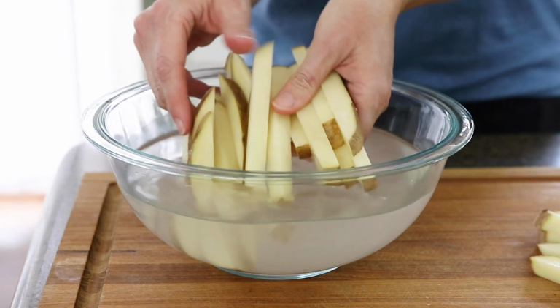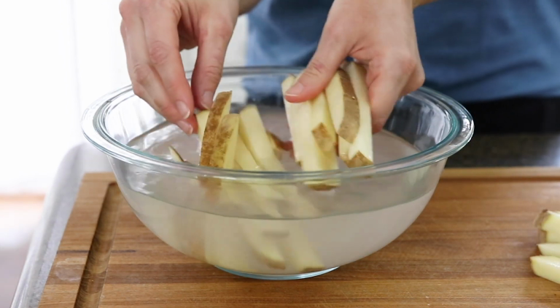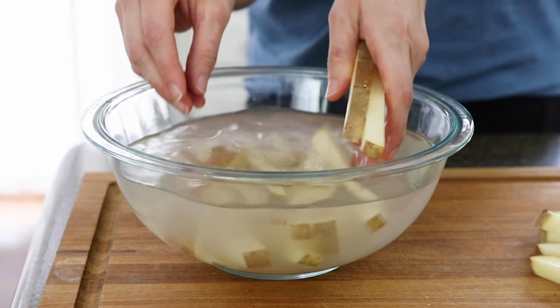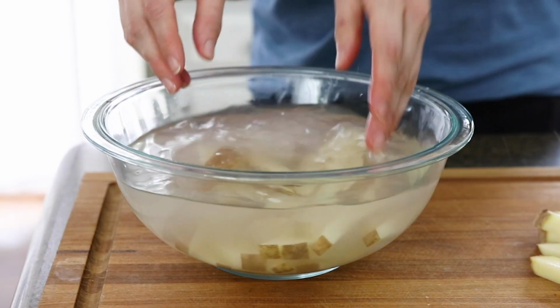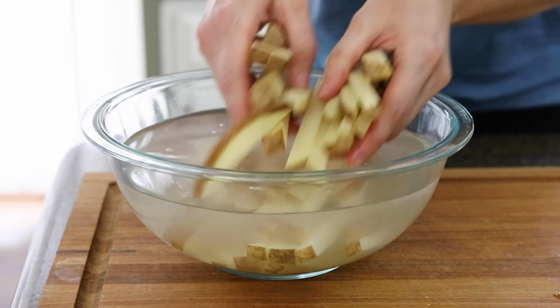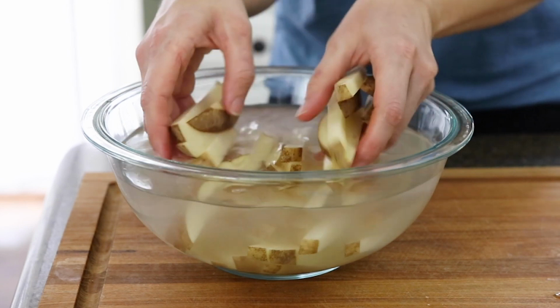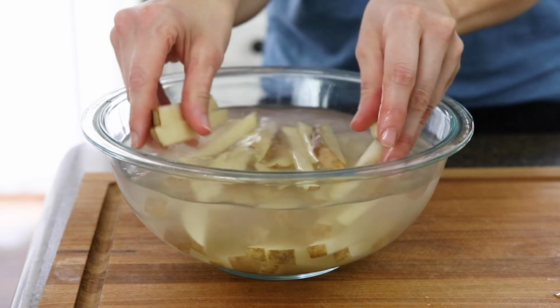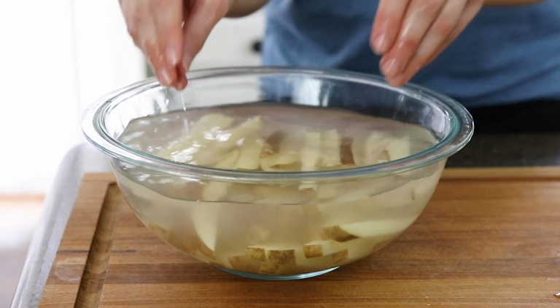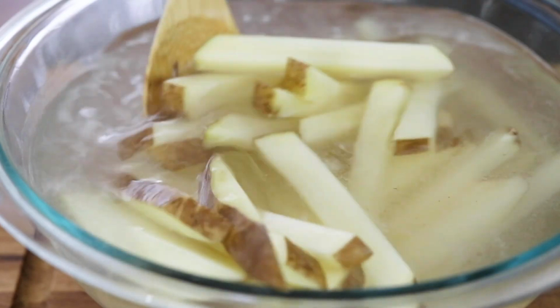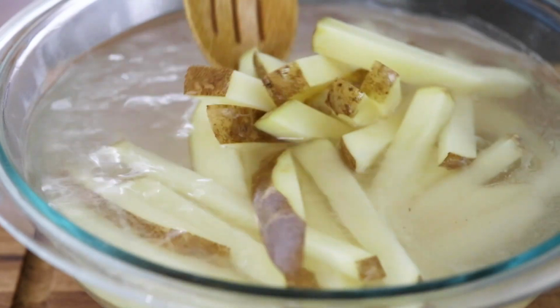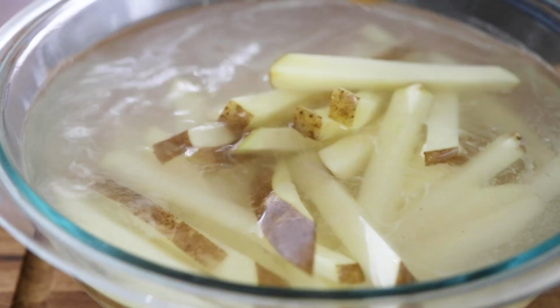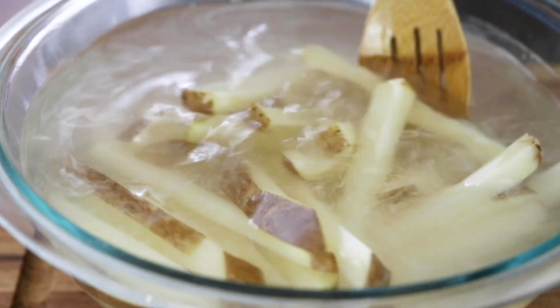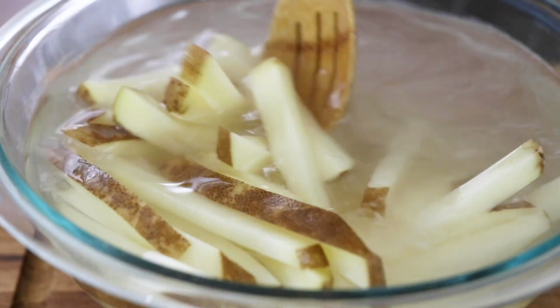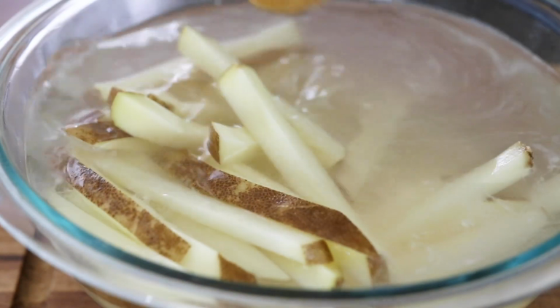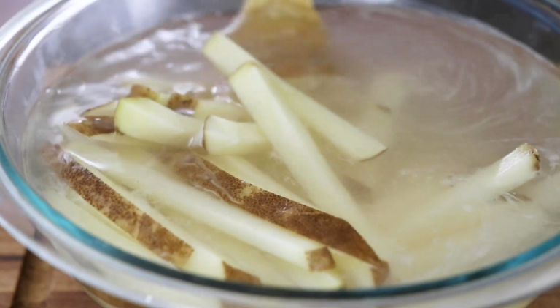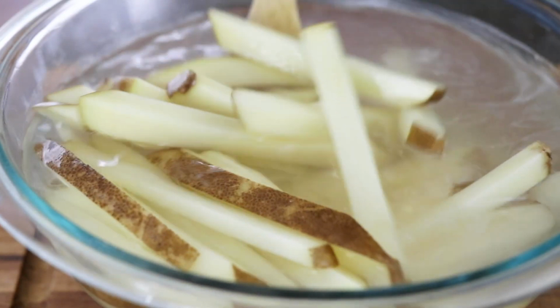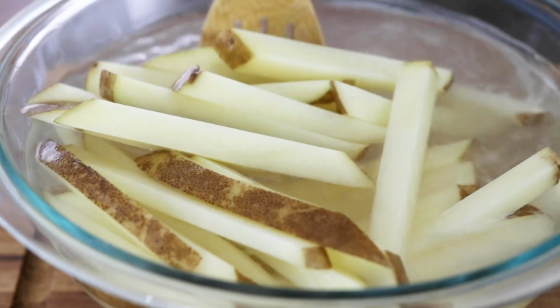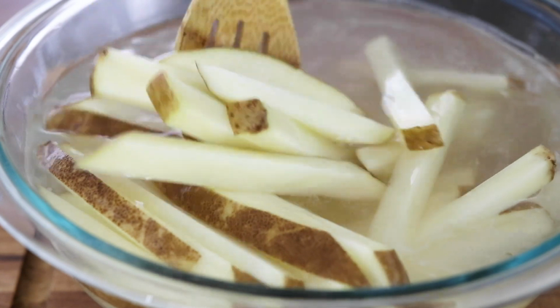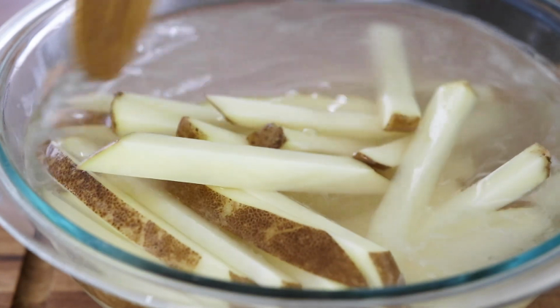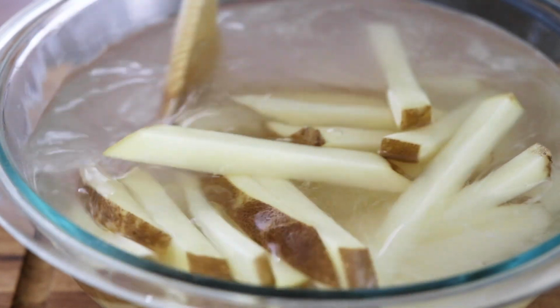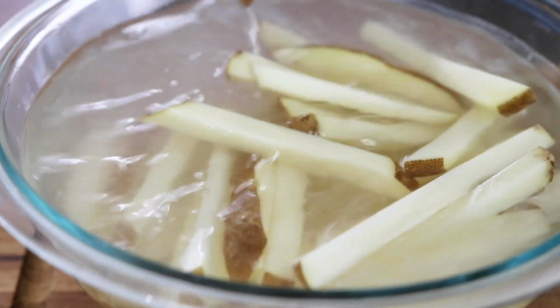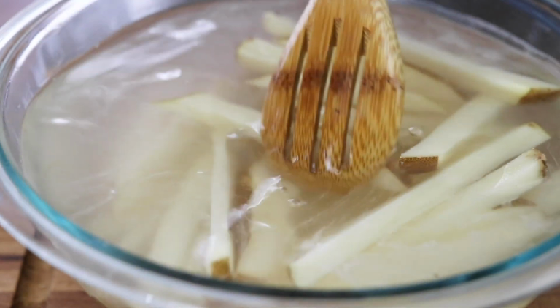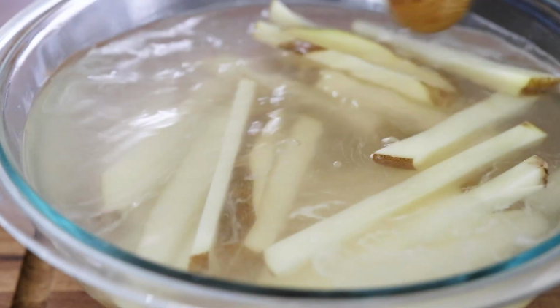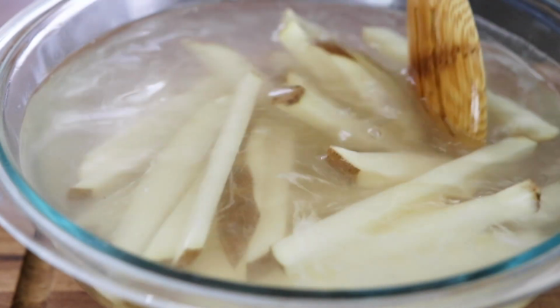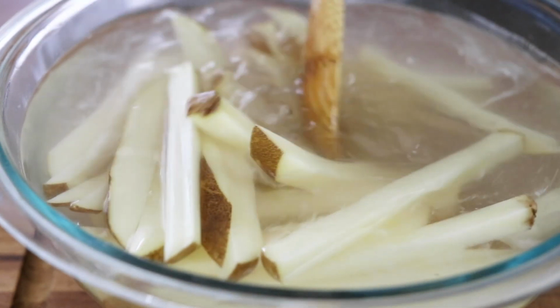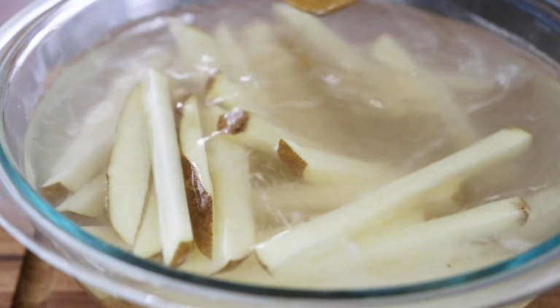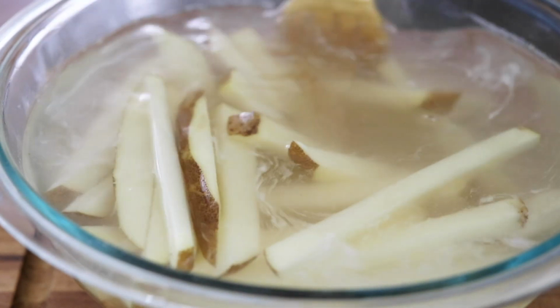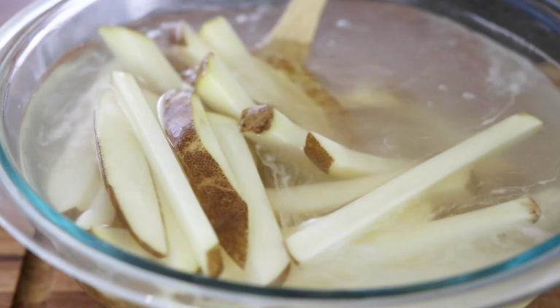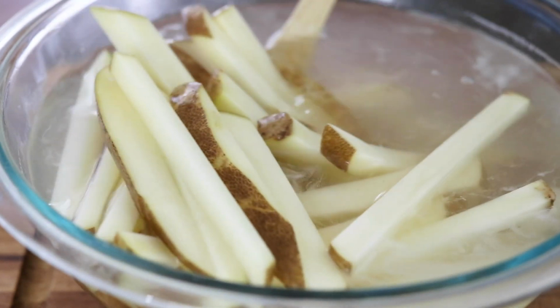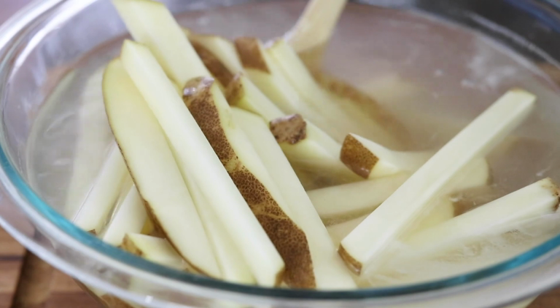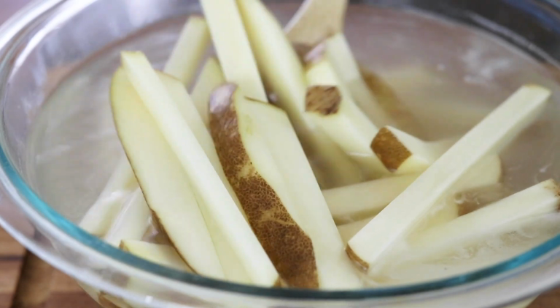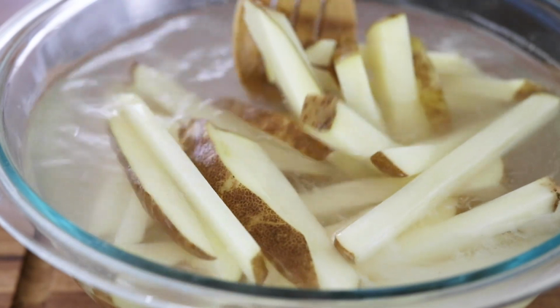If you skip the soaking step, the fries will probably brown faster on the outside before the middles are totally tender. Either way, your french fries will be crispy, but I think the texture is a little better when you take the time to soak them first.